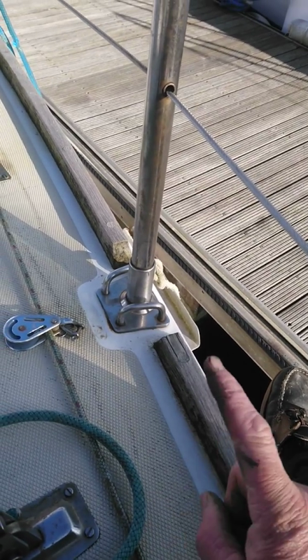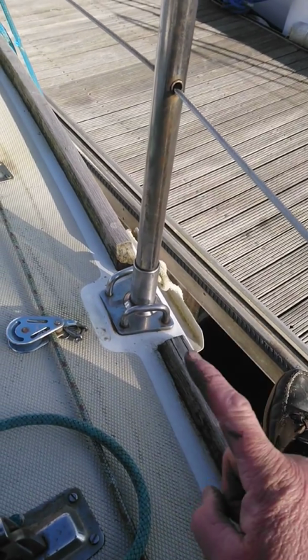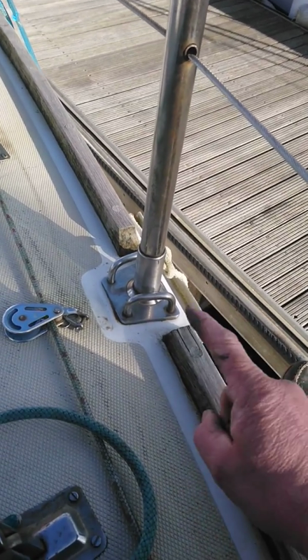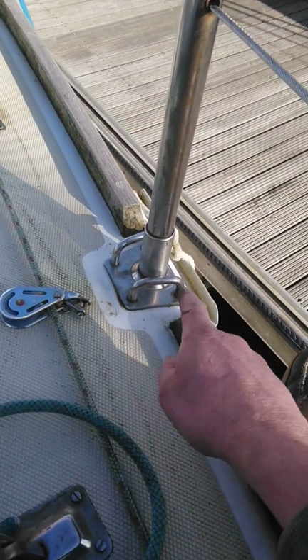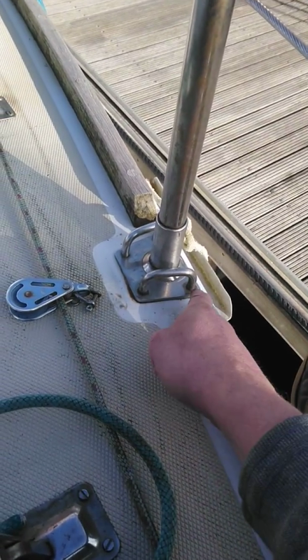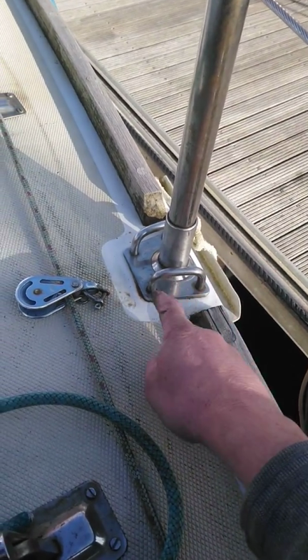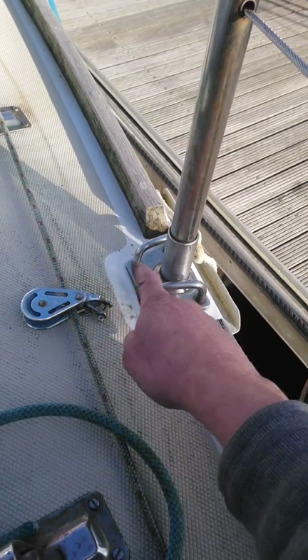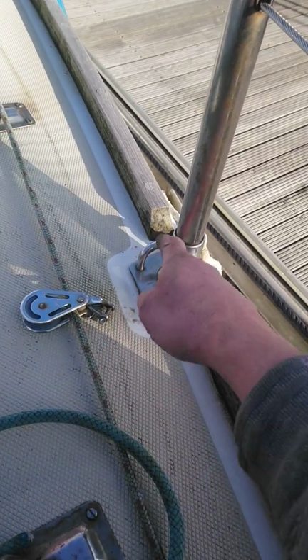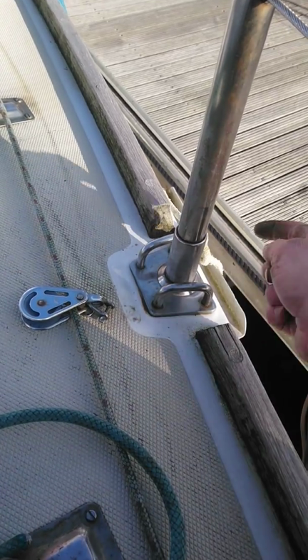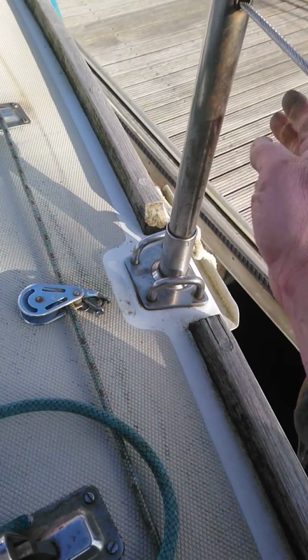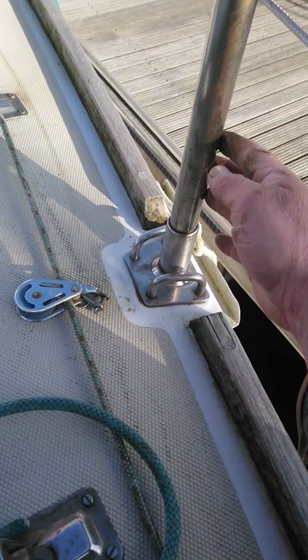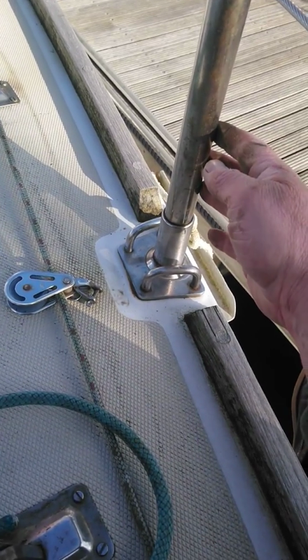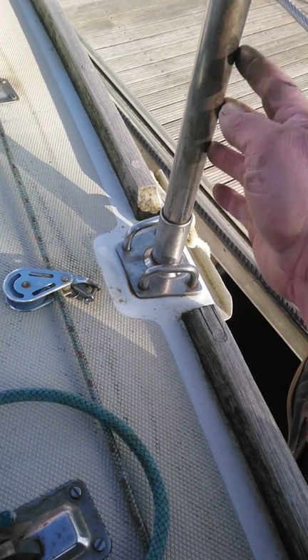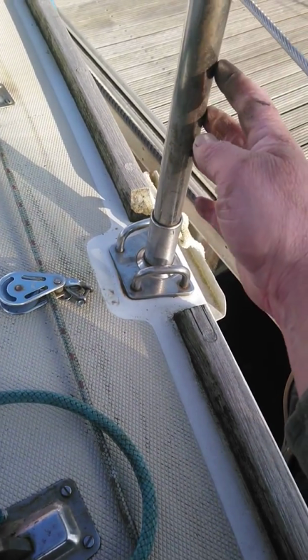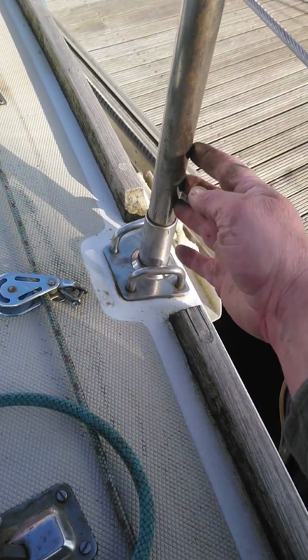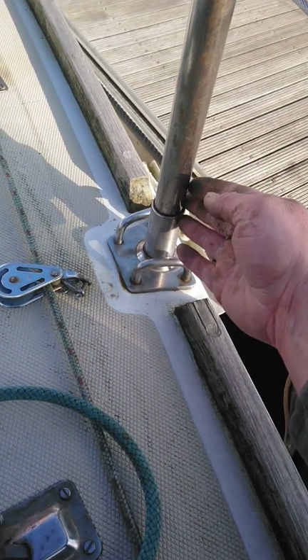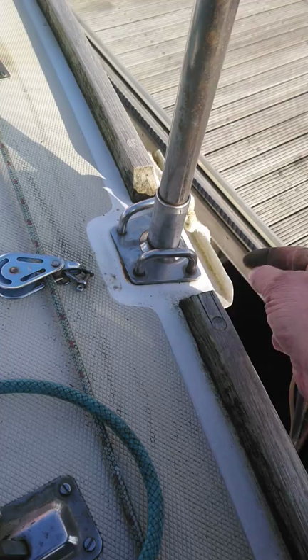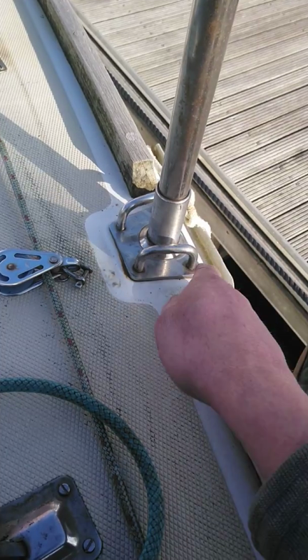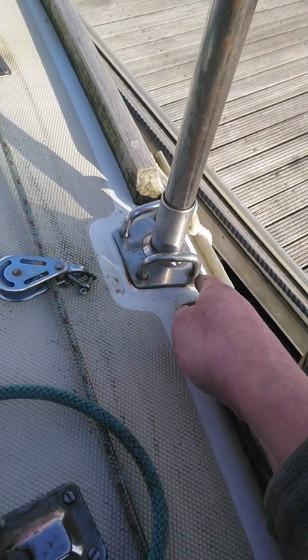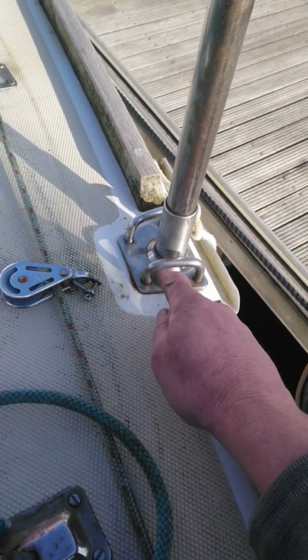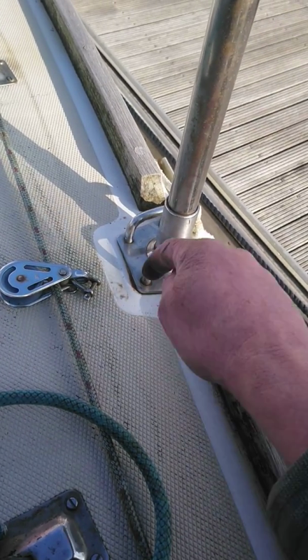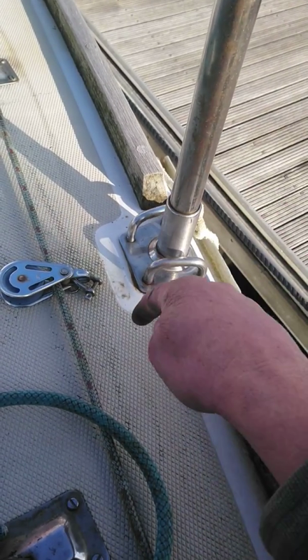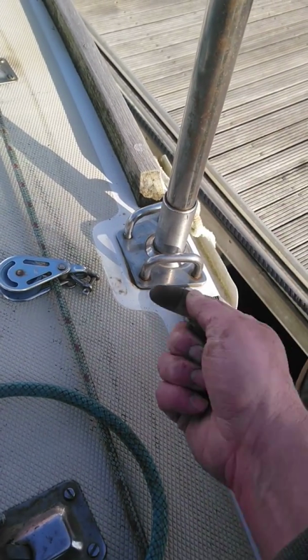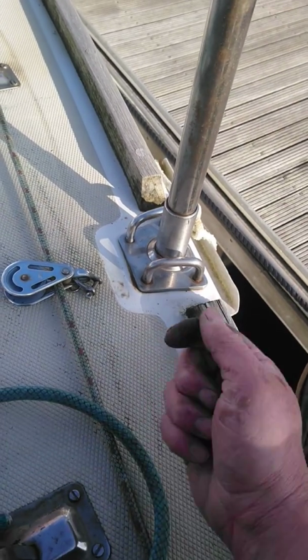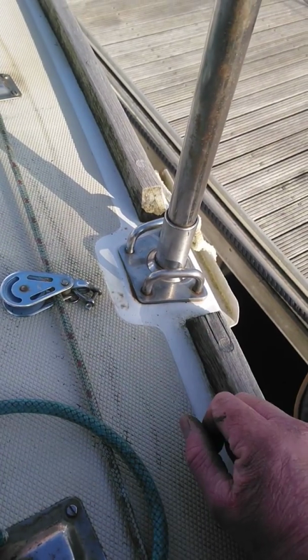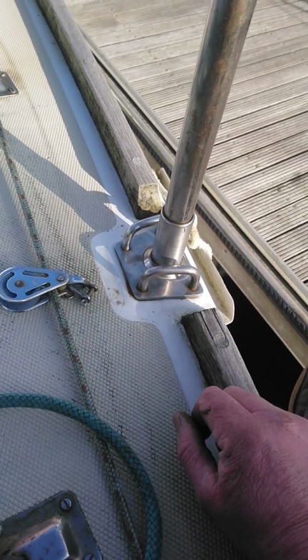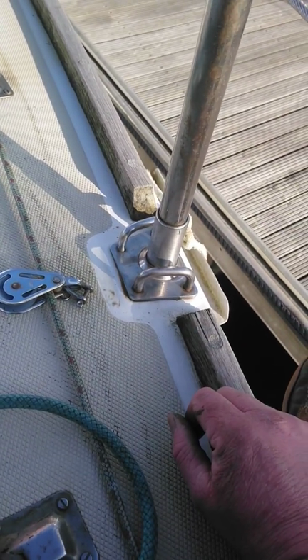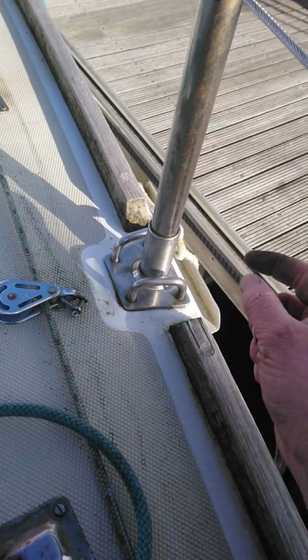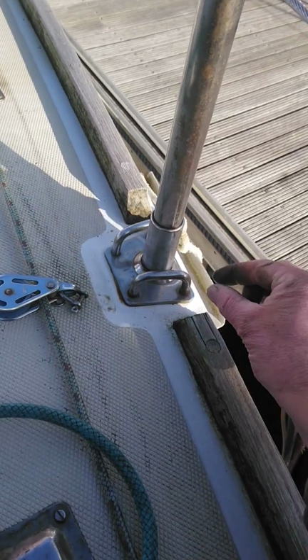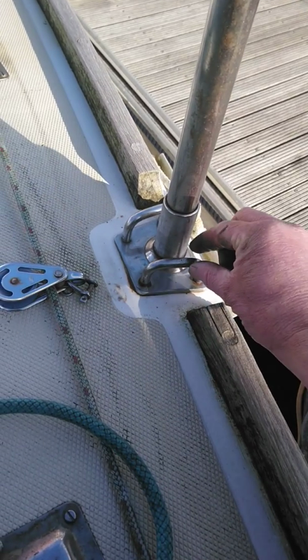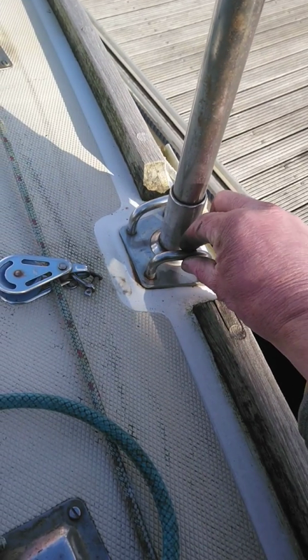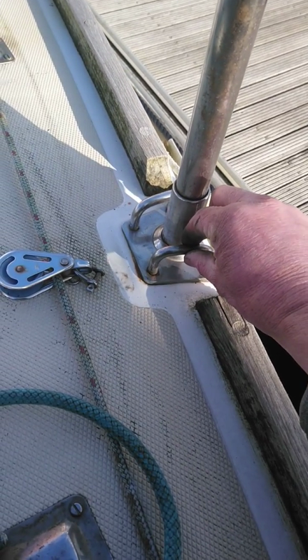But this is a first even on me. This is a beautiful stainless steel socket for a stanchion, which is also in stainless steel. These here are bolts which go through the deck to the underside and unbelievably, watch this.